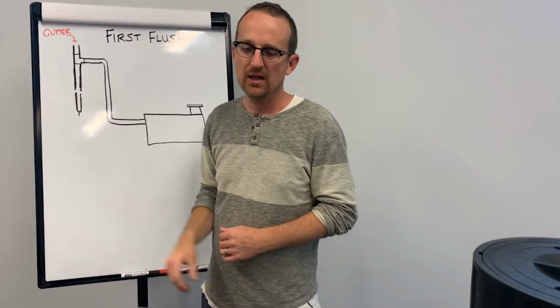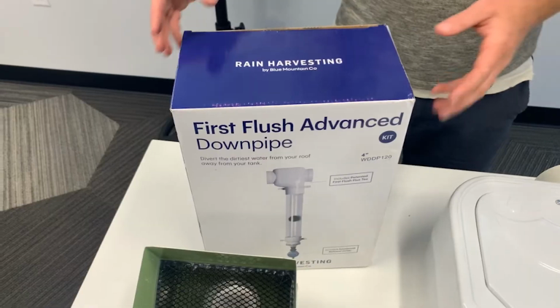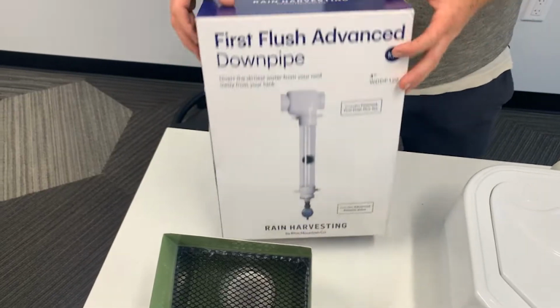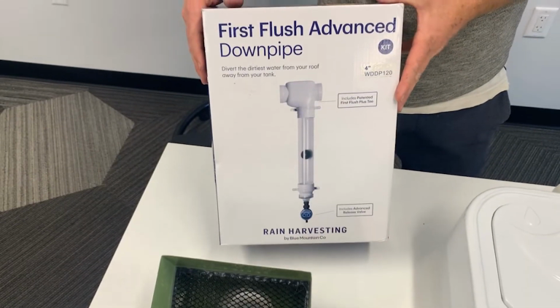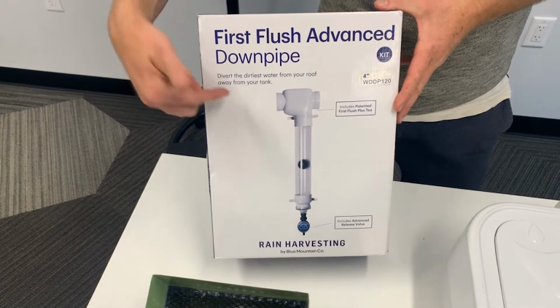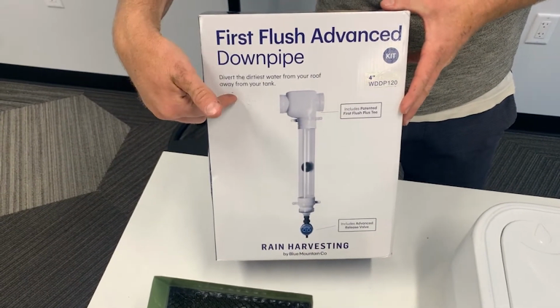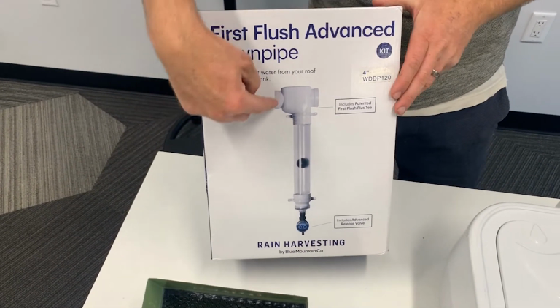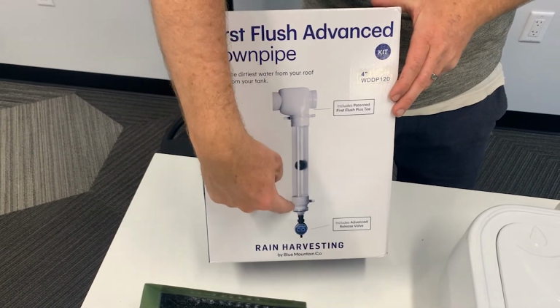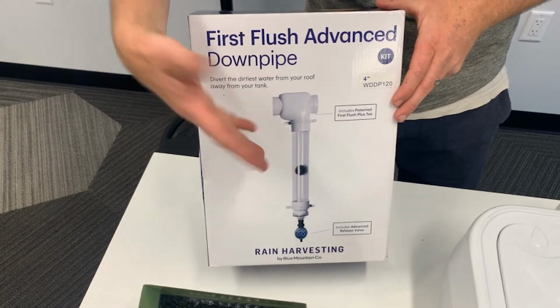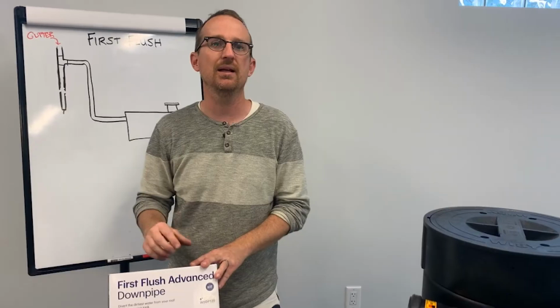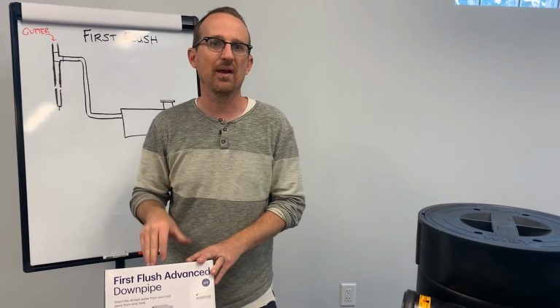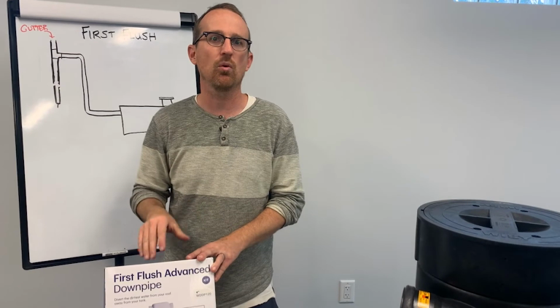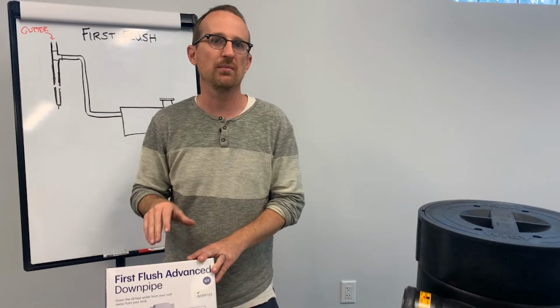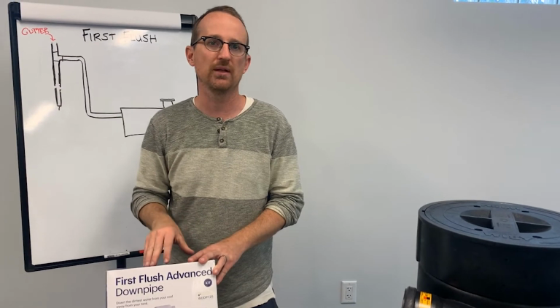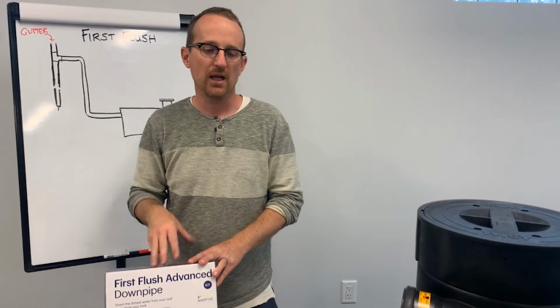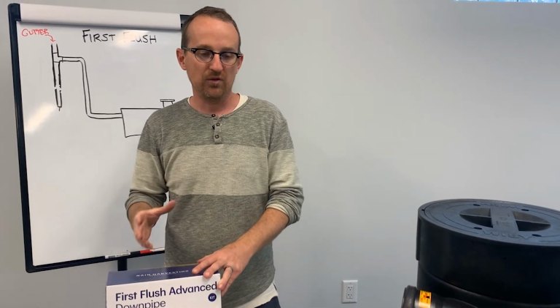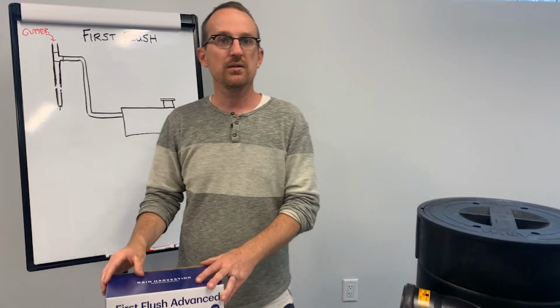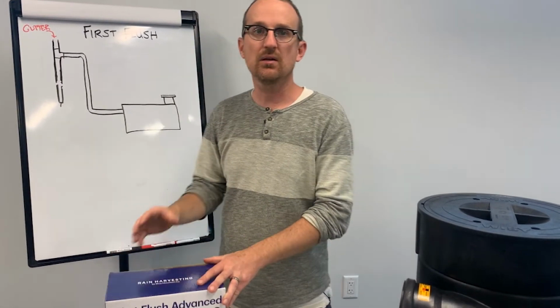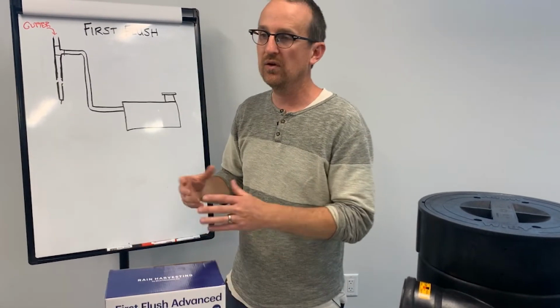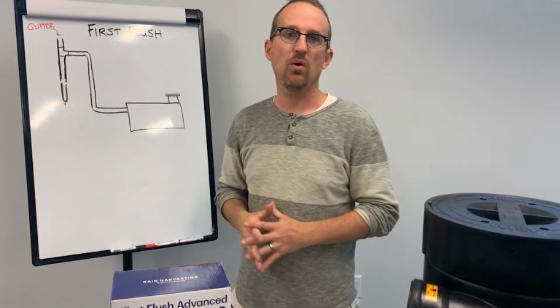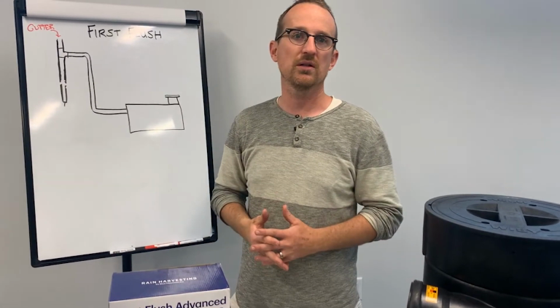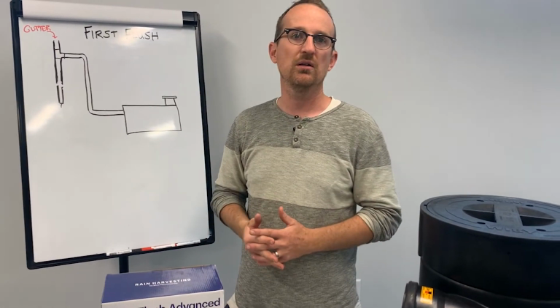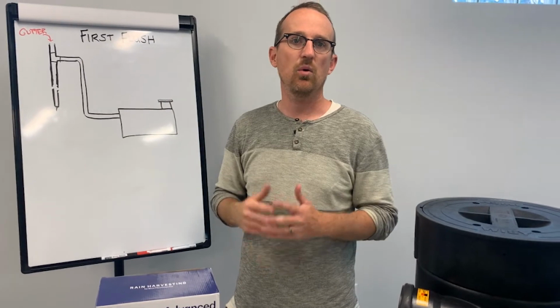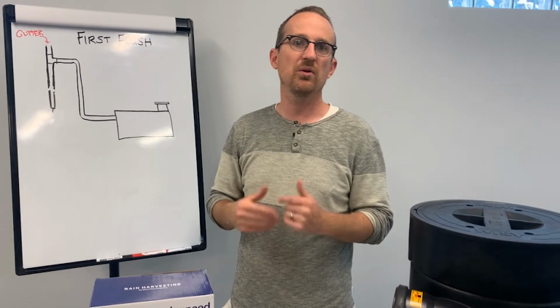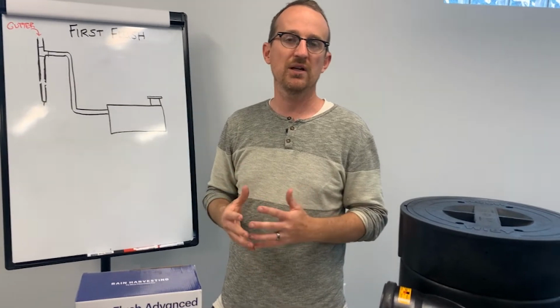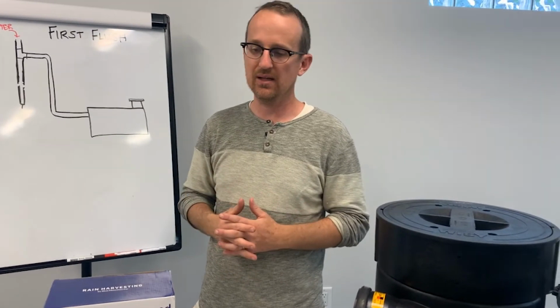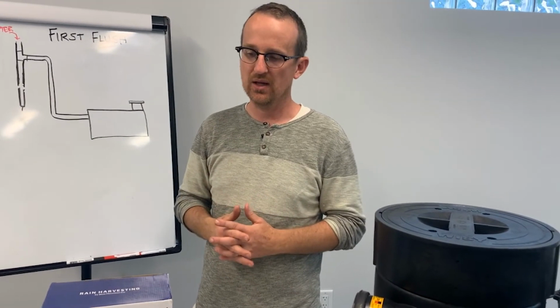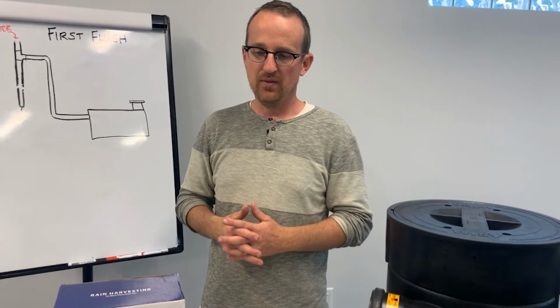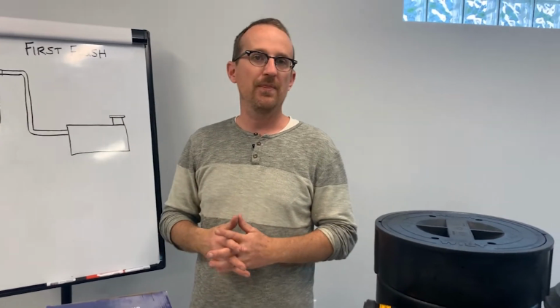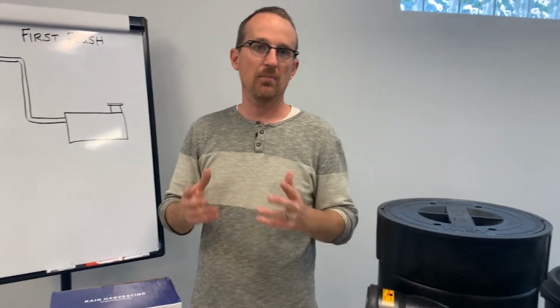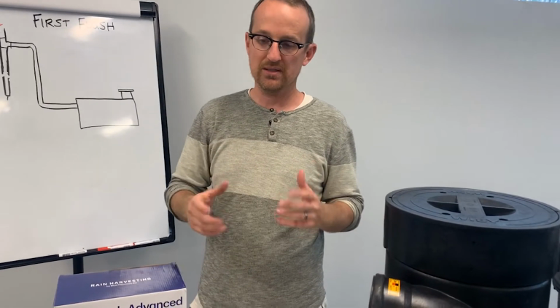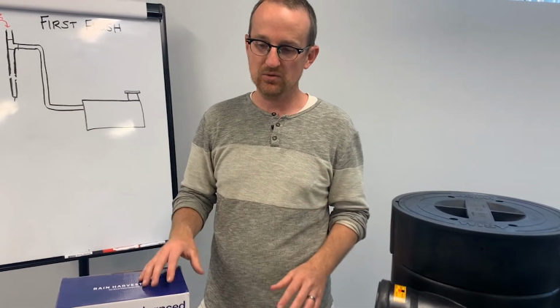The first flush filter is great, but it was developed by an Australian company and is meant for warm climates only. If you want to still filter the water to good quality pre-filtration standards, there are a couple of ways to do that.